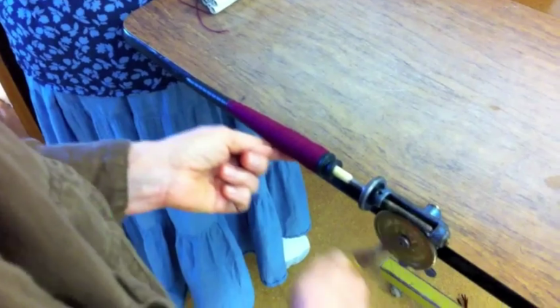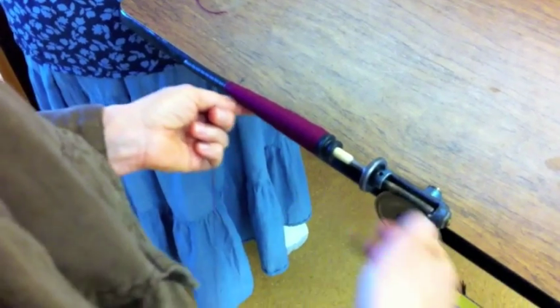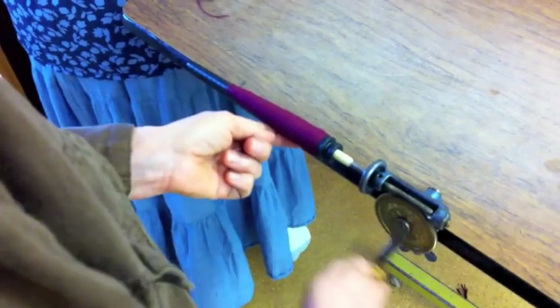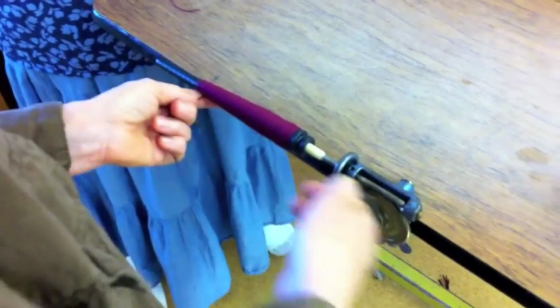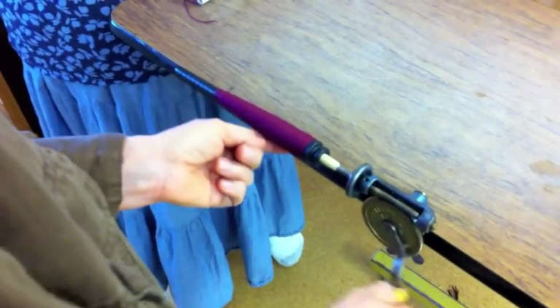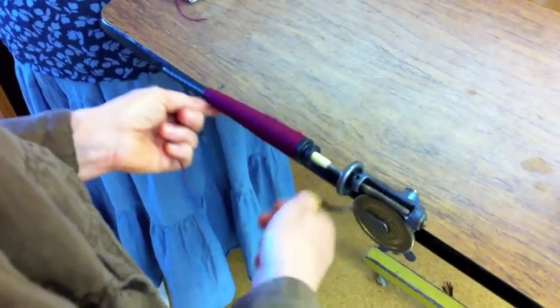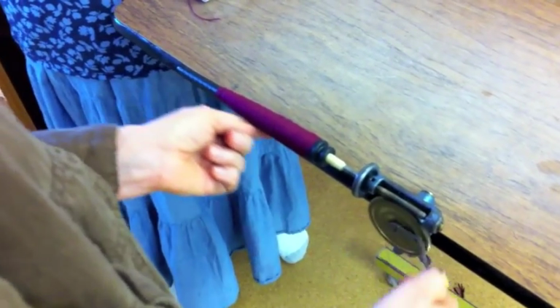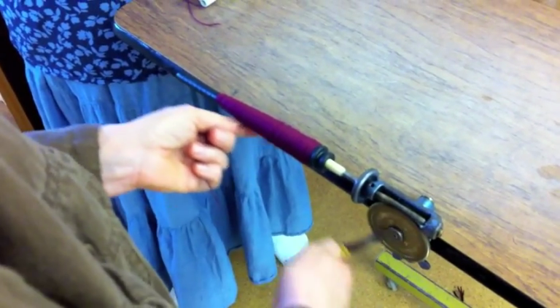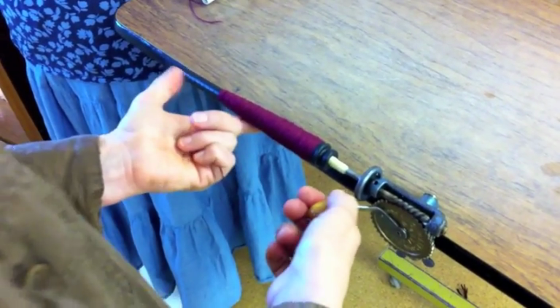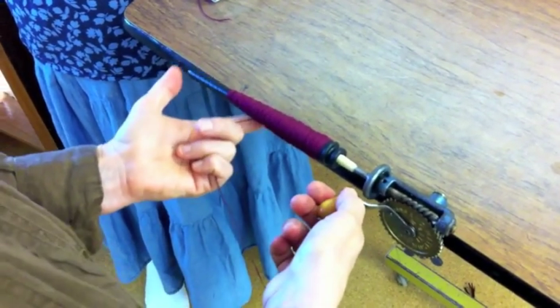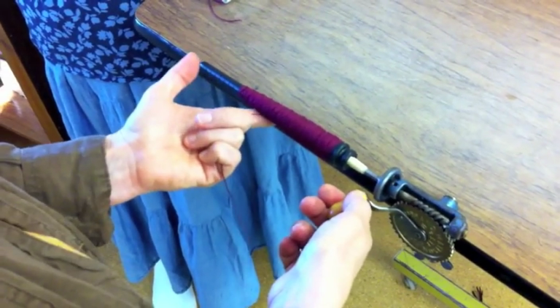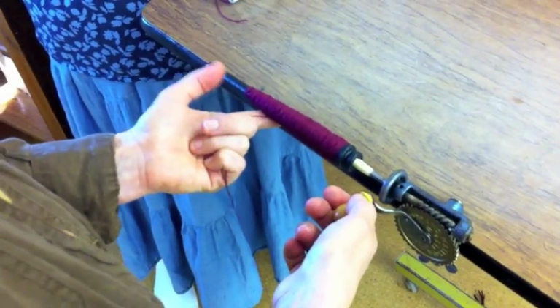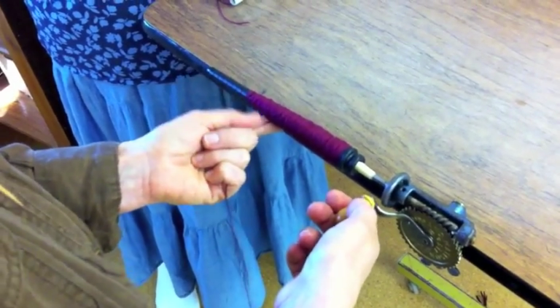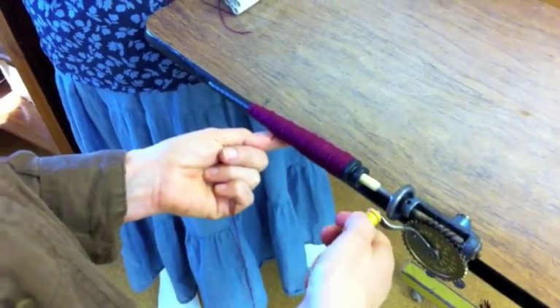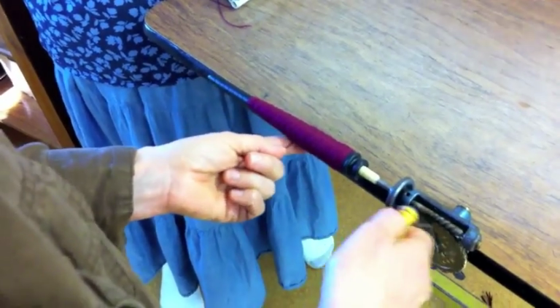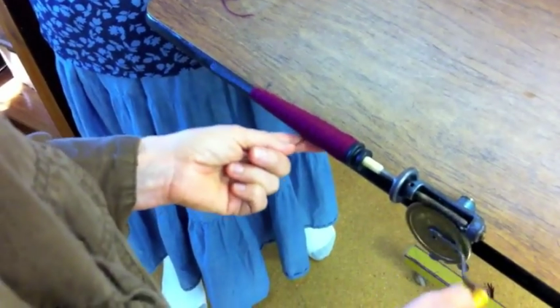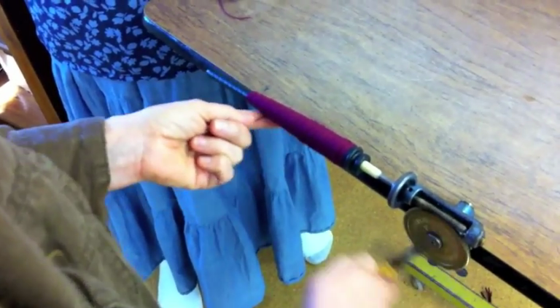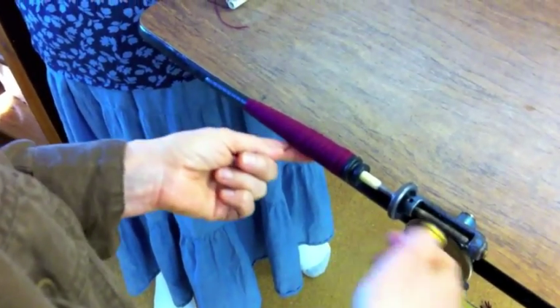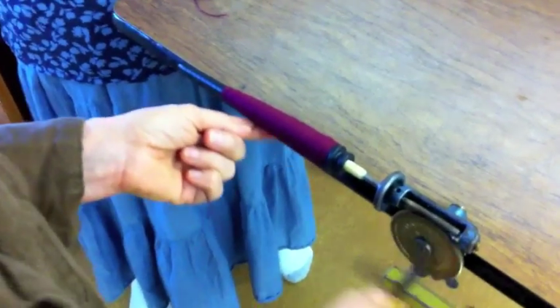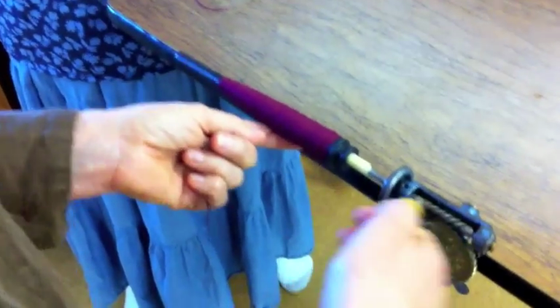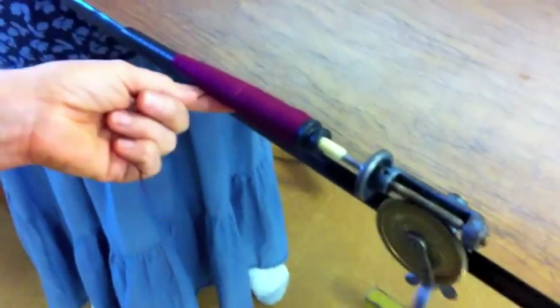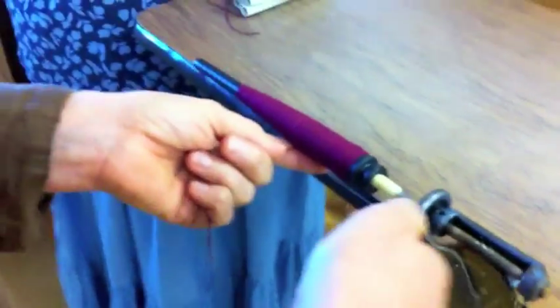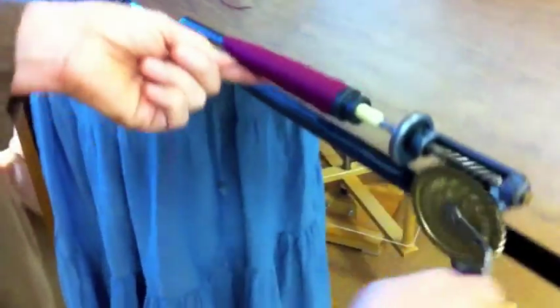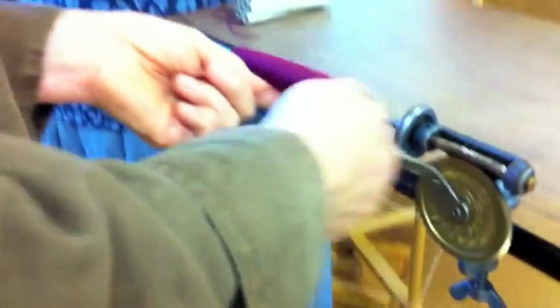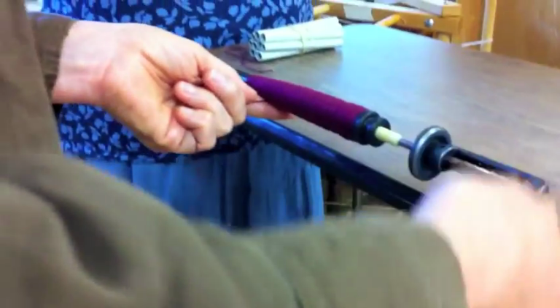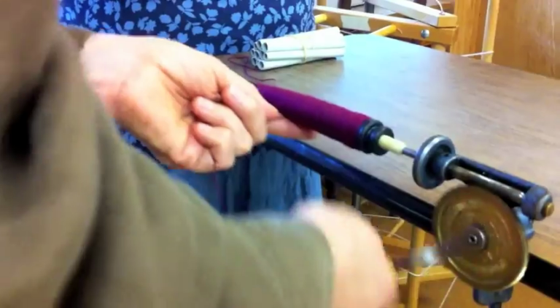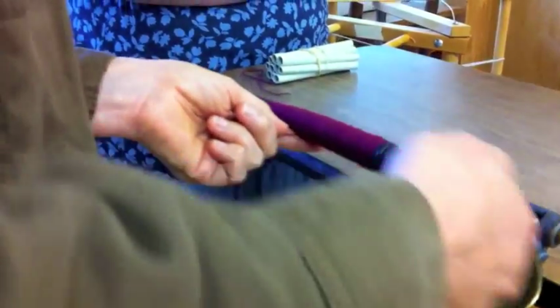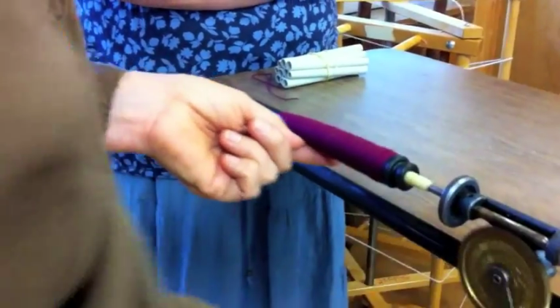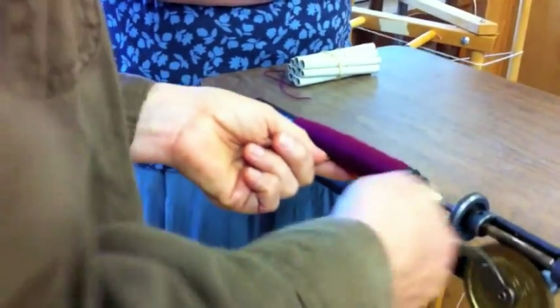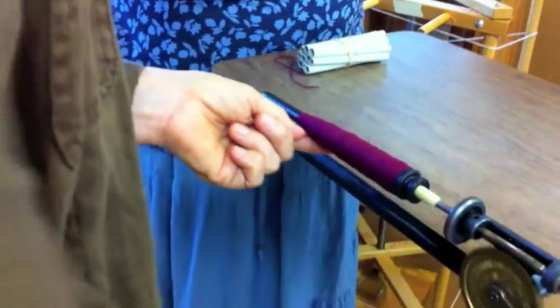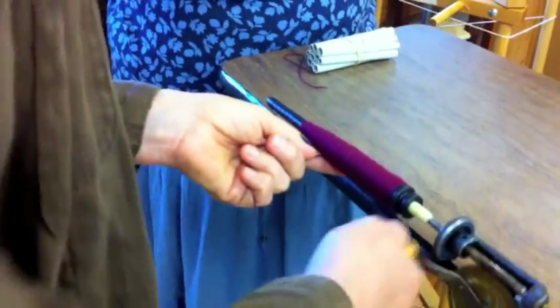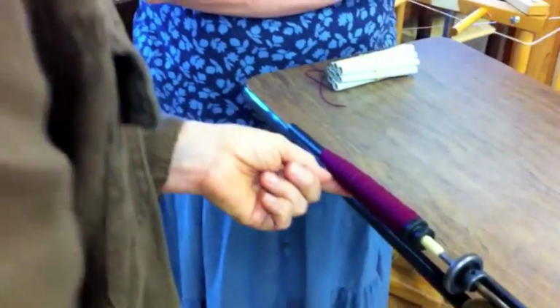It looks like you're getting into a real rhythm when you're doing this. Yeah, and my finger is right on that perm. You have to be a little bit careful with linen winding this way because you can burn right through your hands.